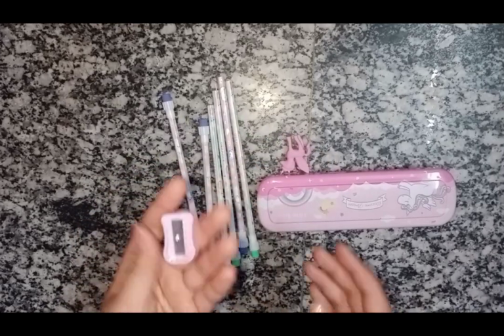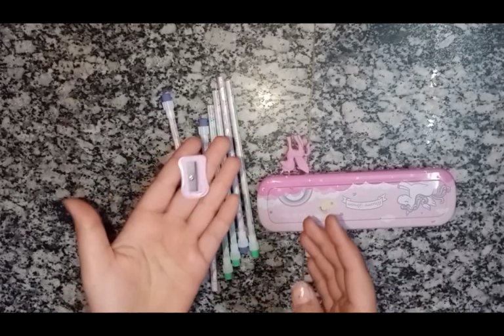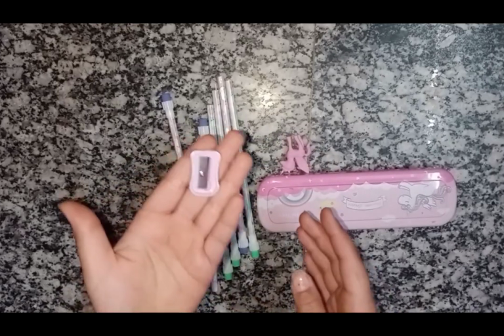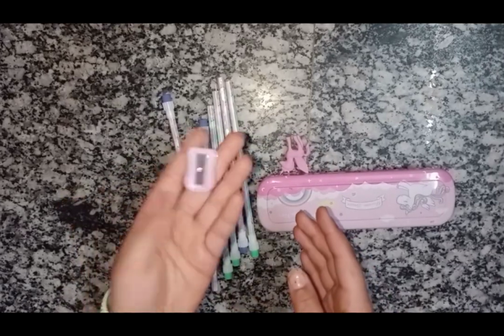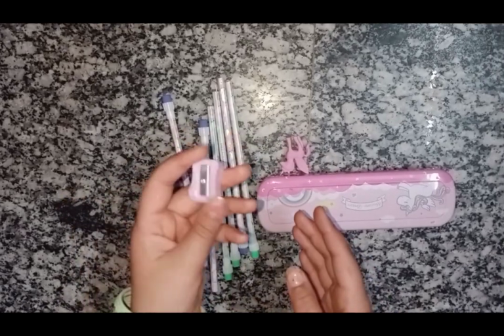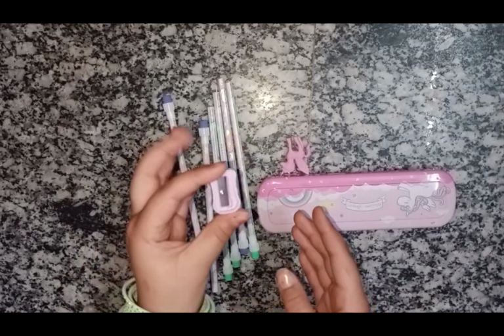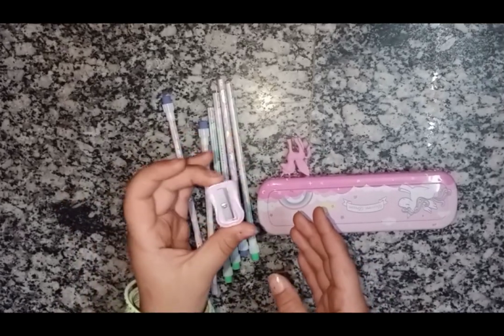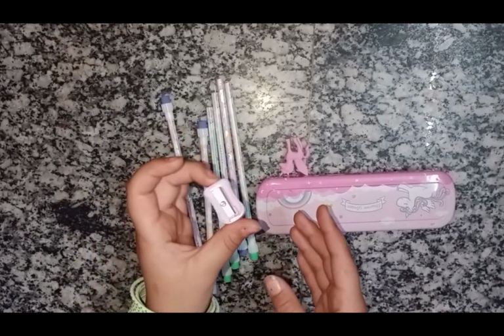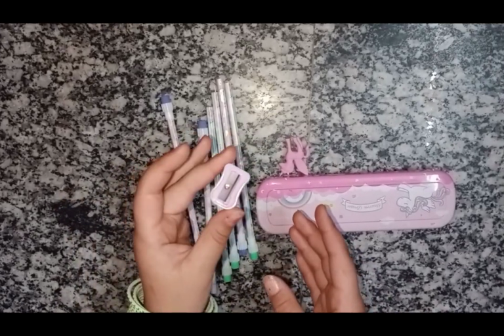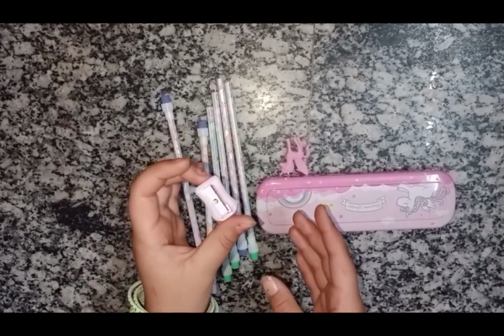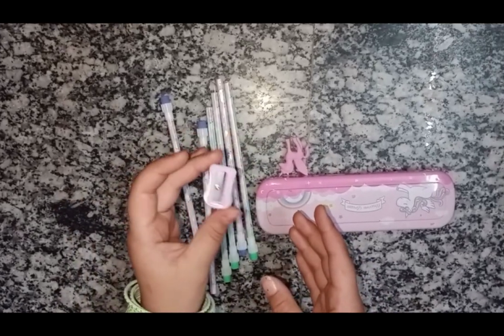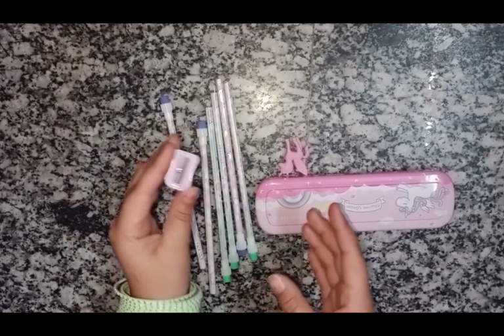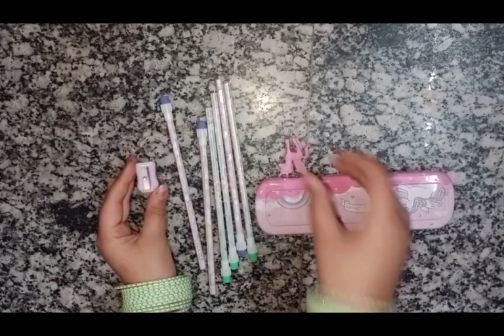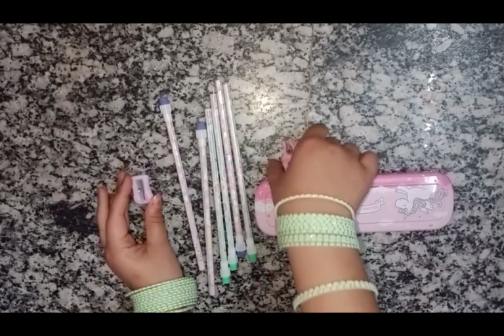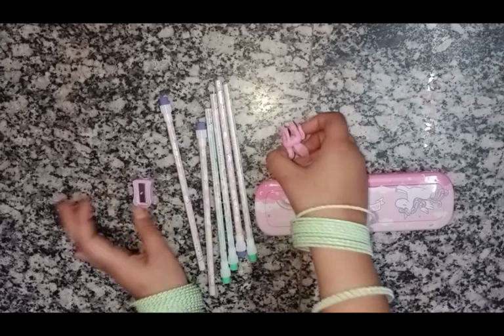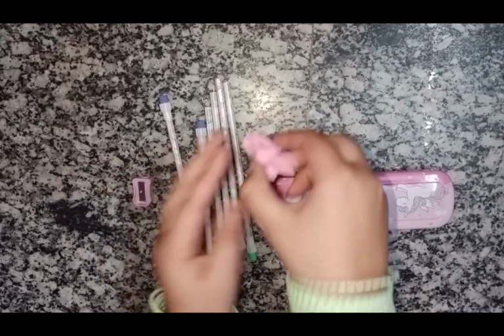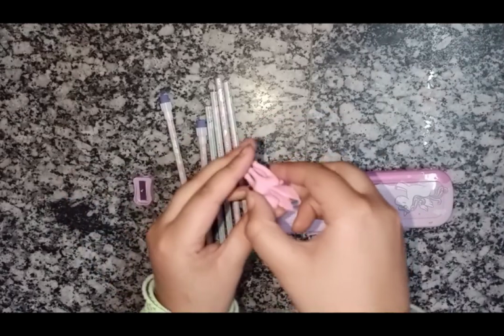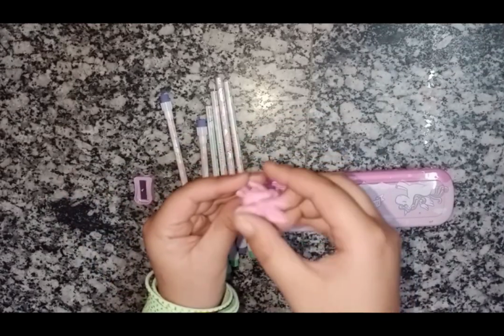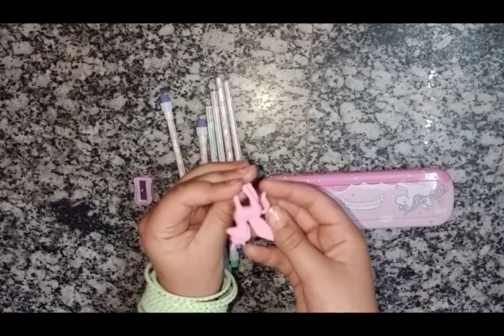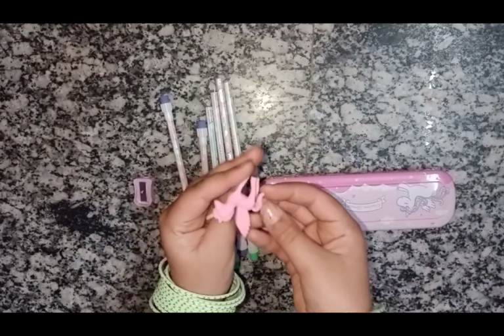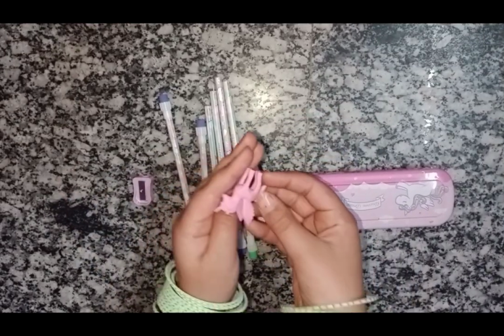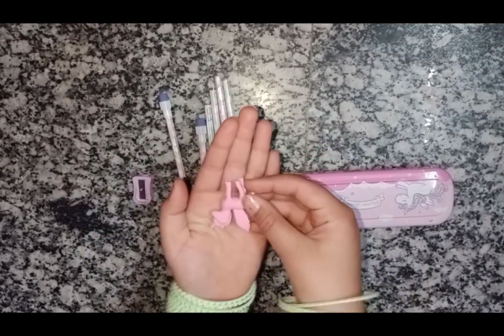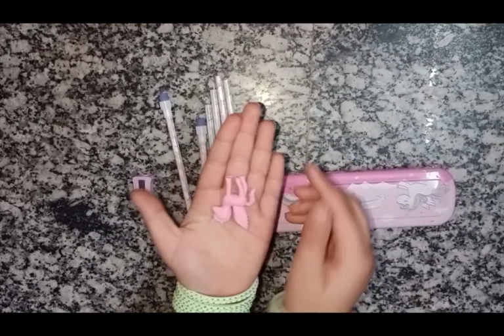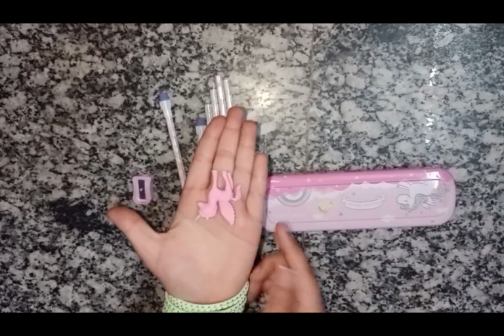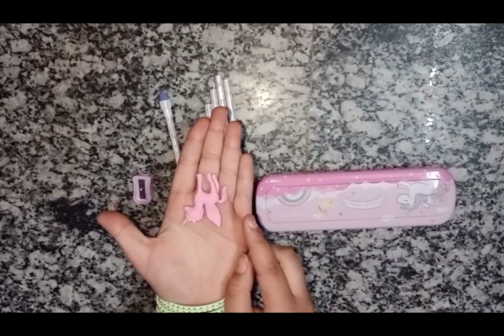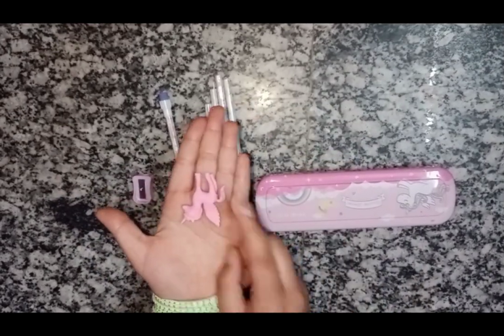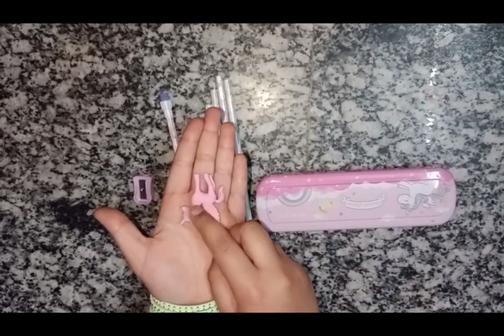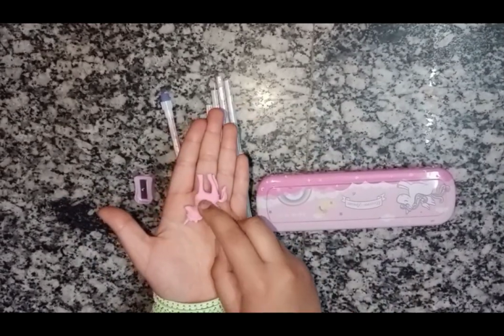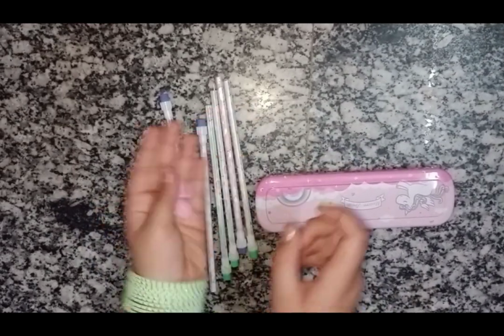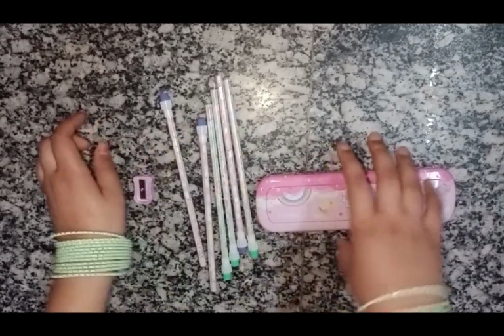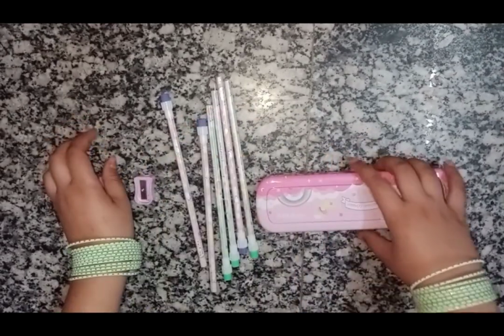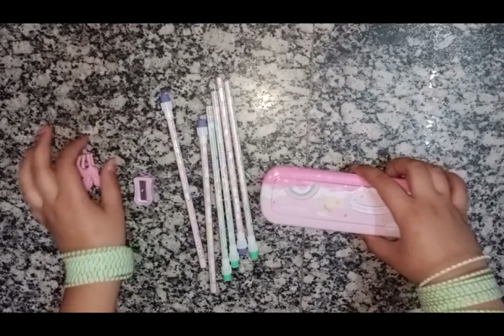And this is the sharpener. And this is the cute eraser. I wish I could sit on it and fly.